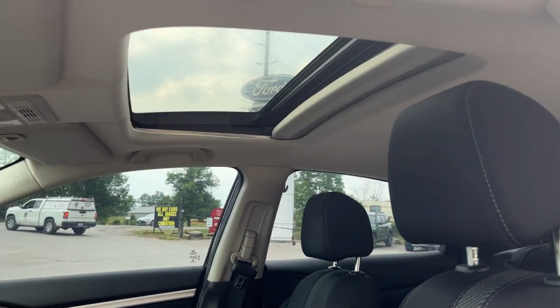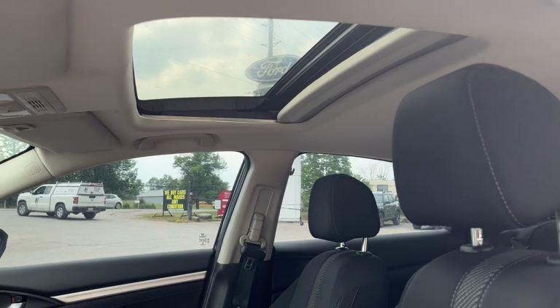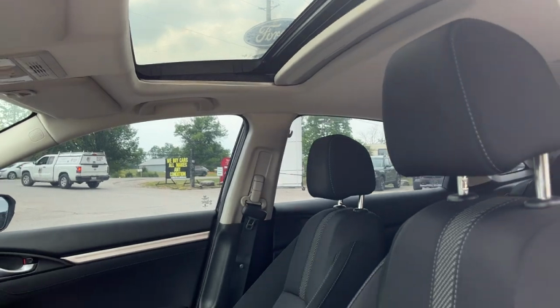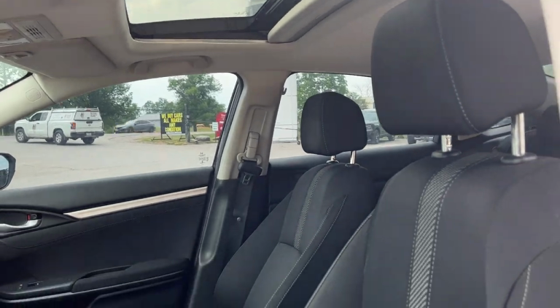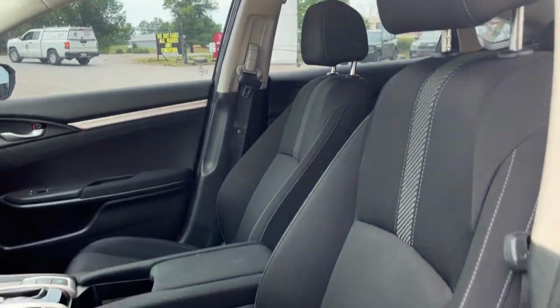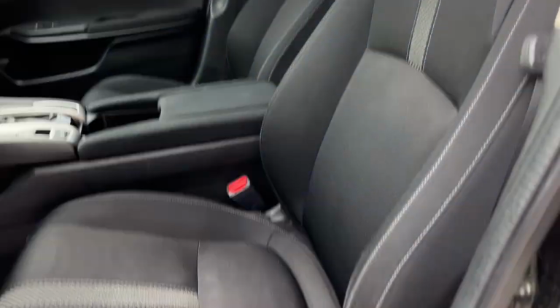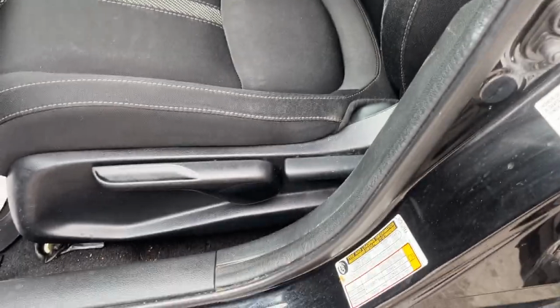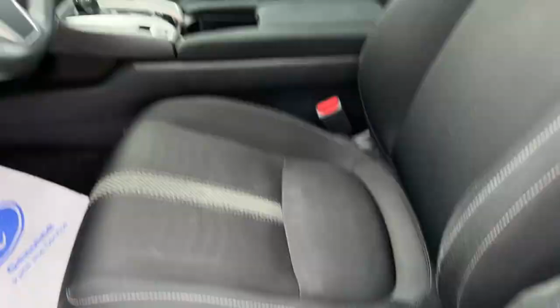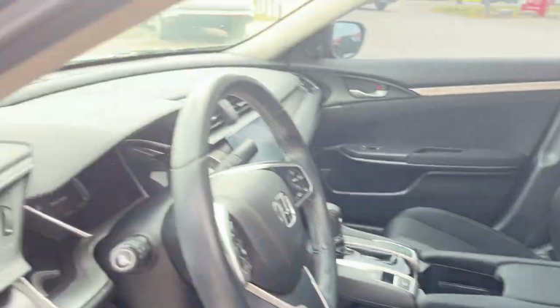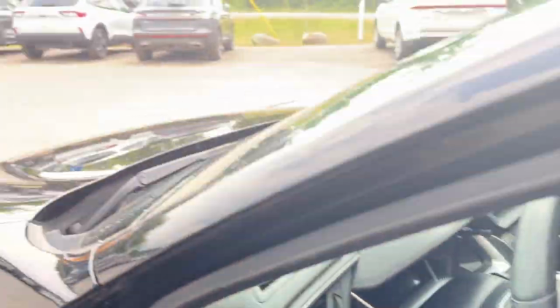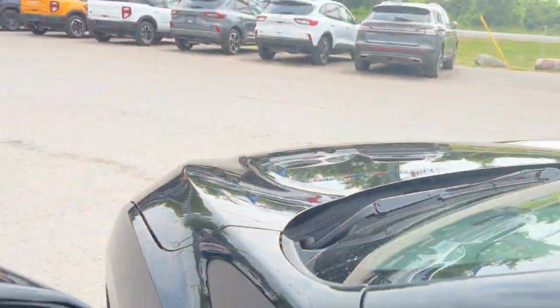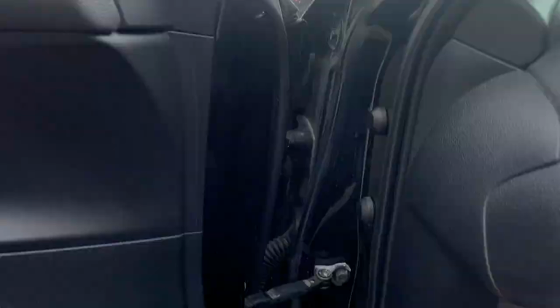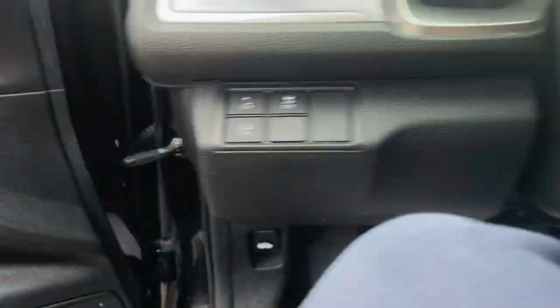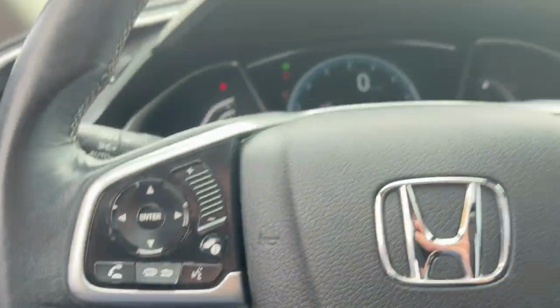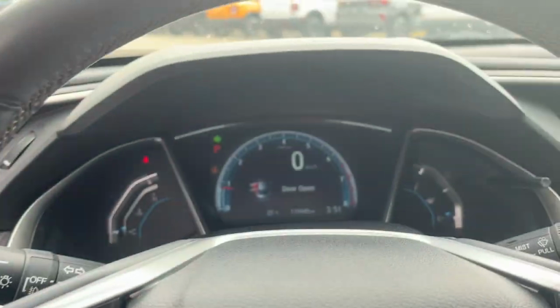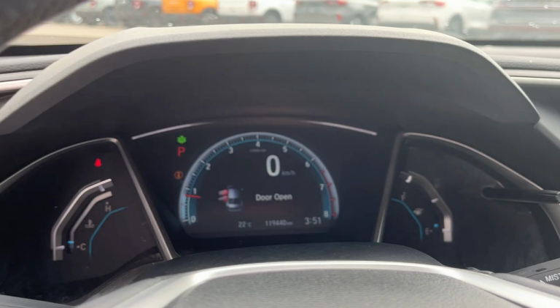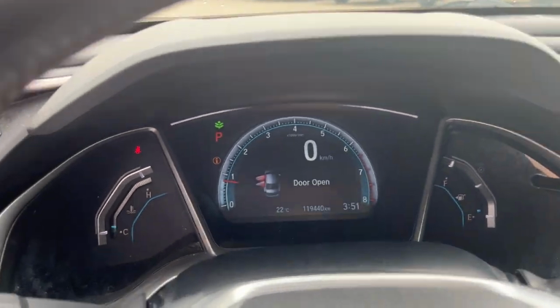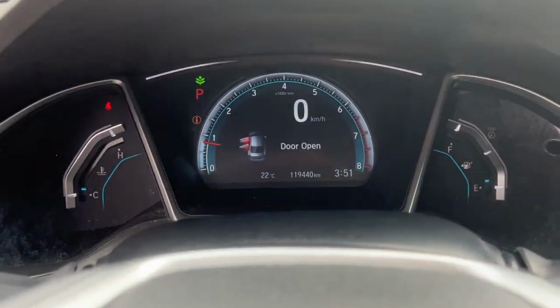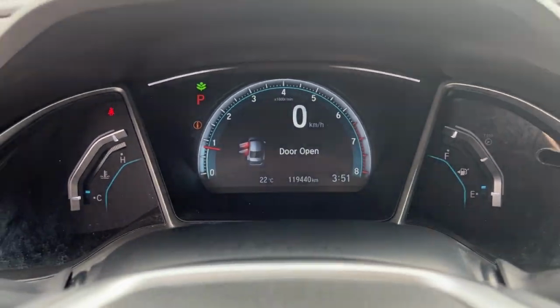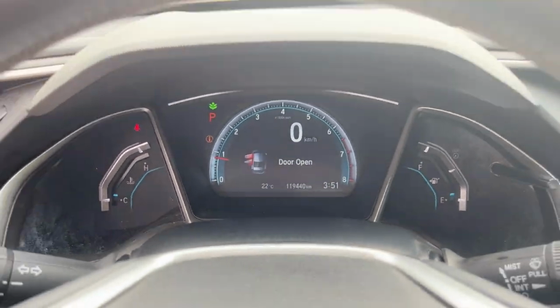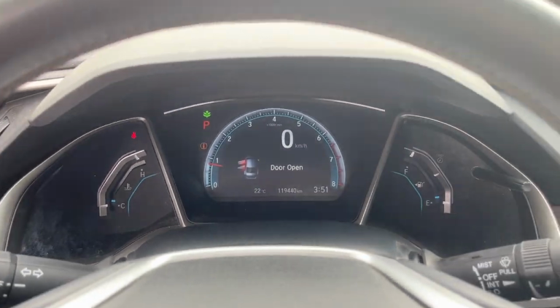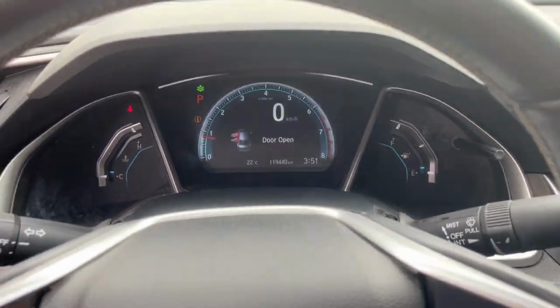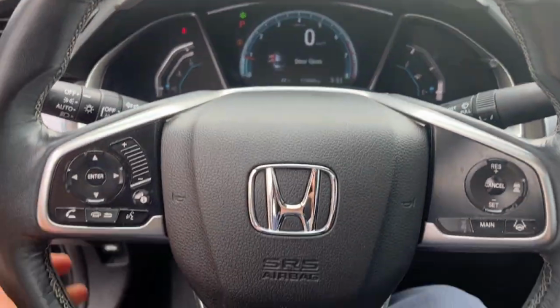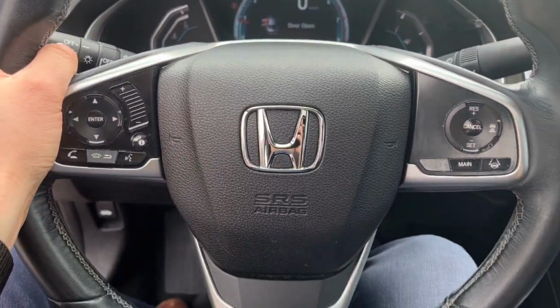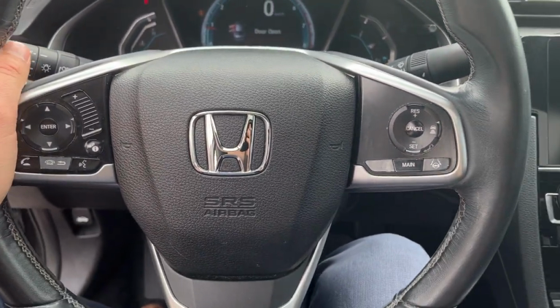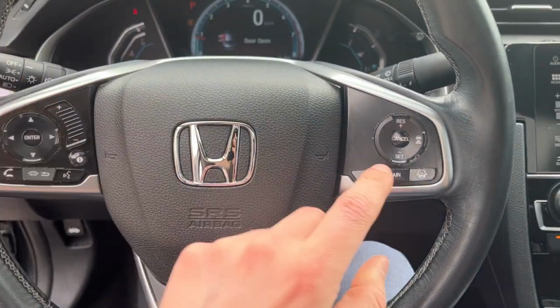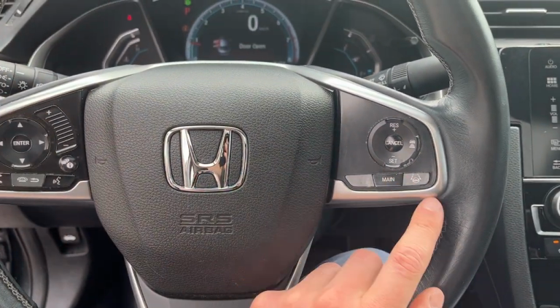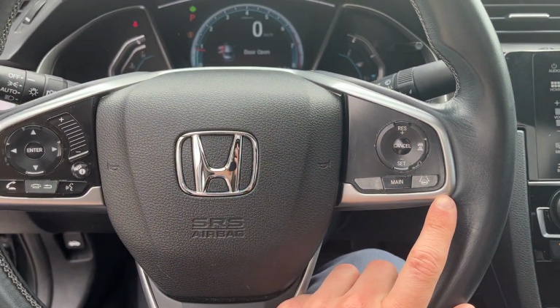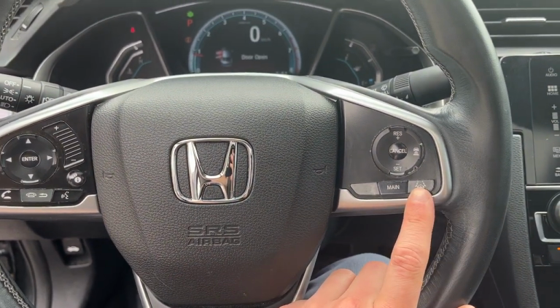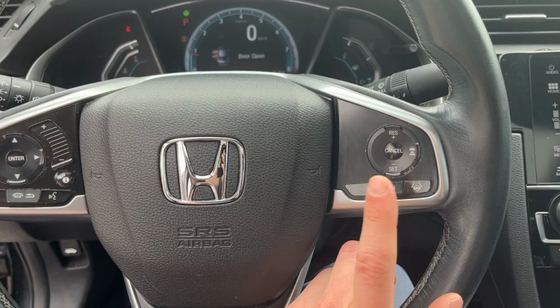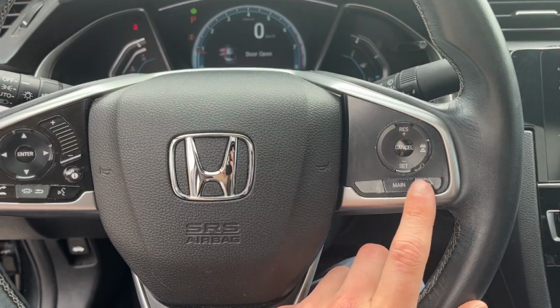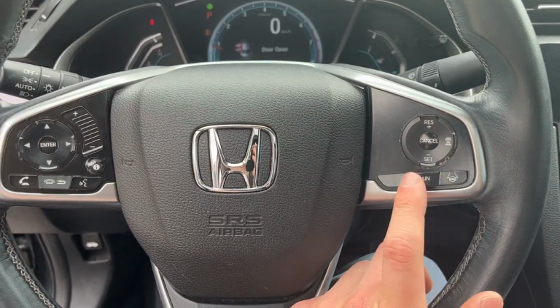You get the cloth seats up front and you do have that nice sunroof there as well. They are manually adjustable seats. Stepping into the vehicle, you do have that digital display right behind the steering wheel, and the steering wheel itself has adaptive cruise control and lane centering on there as well, which is nice to have.